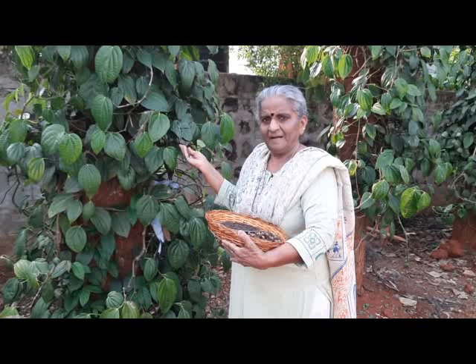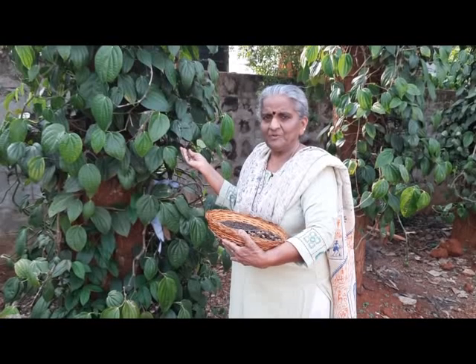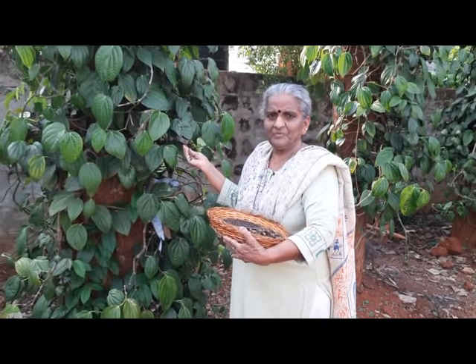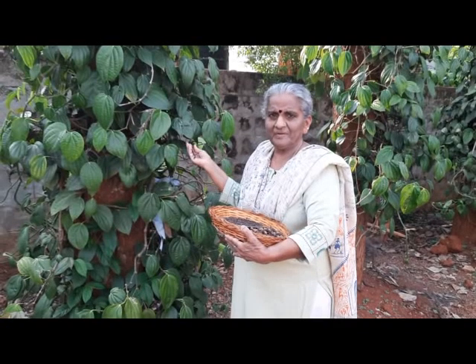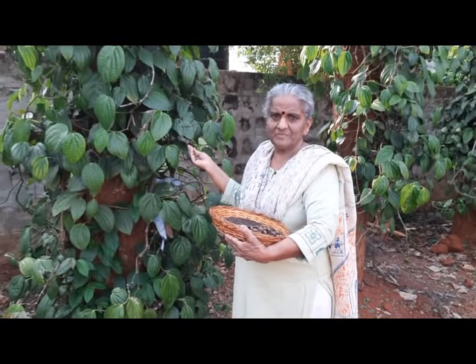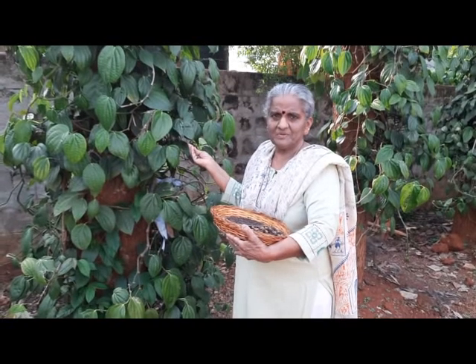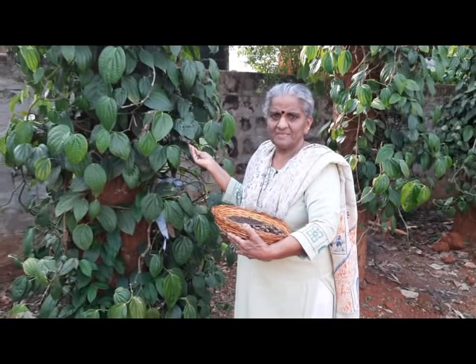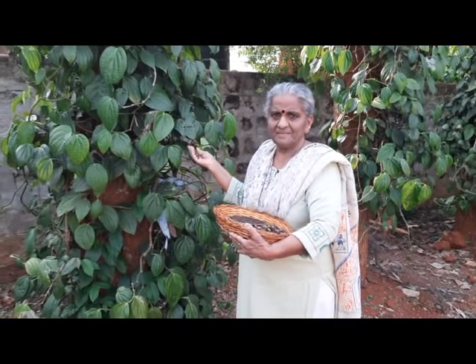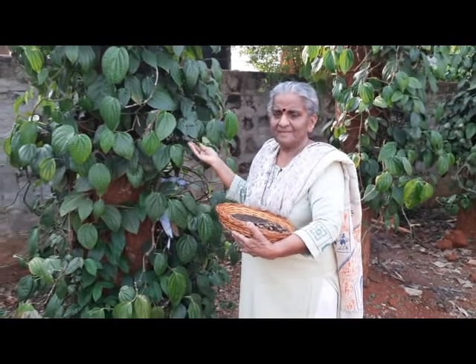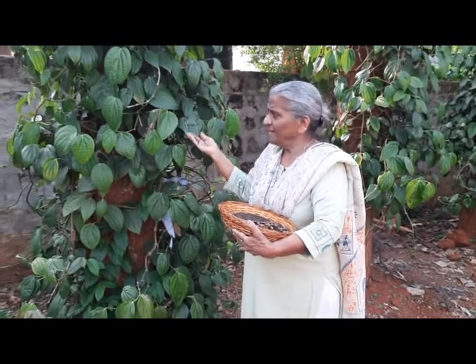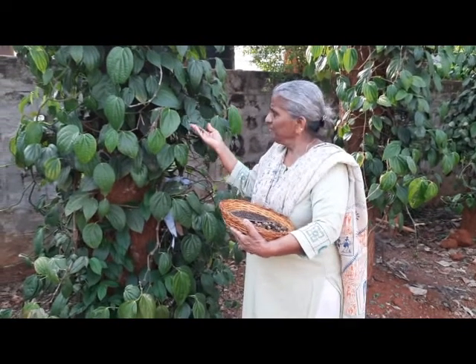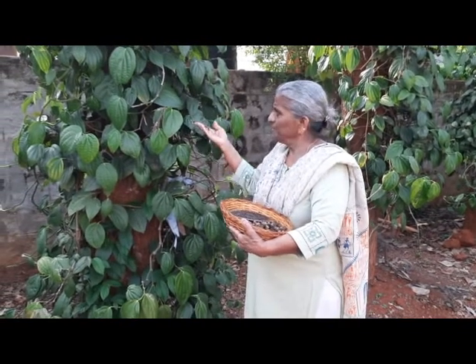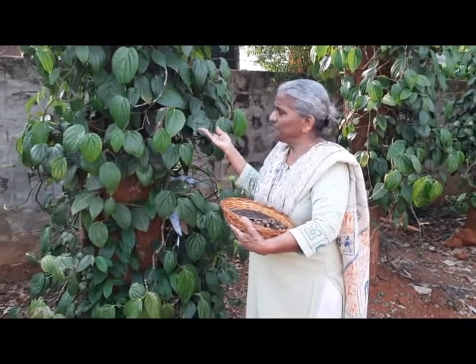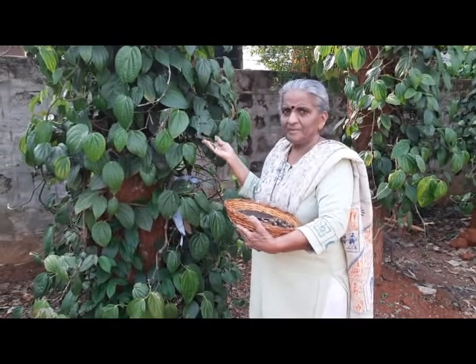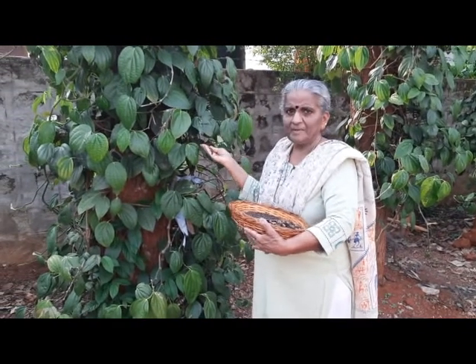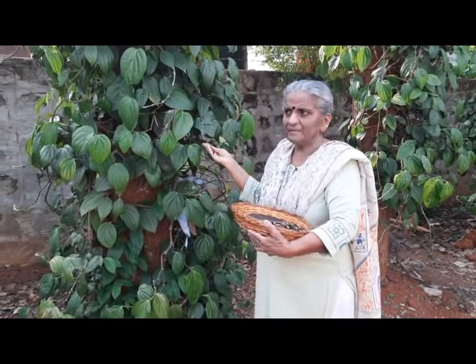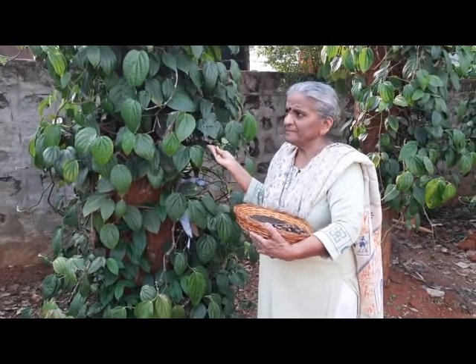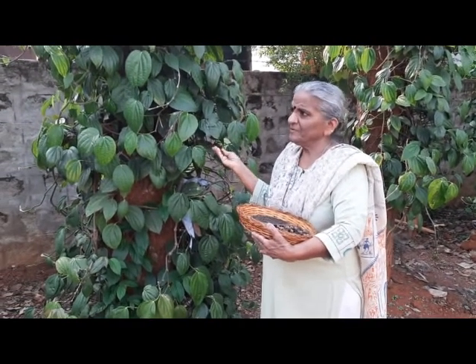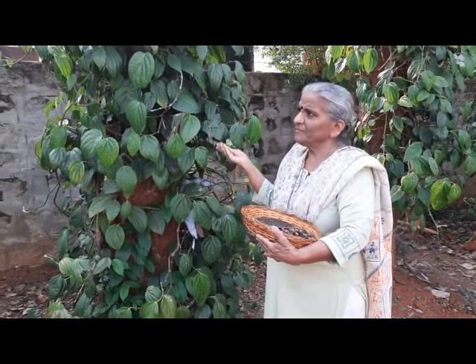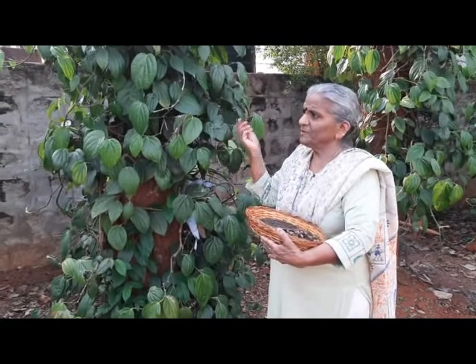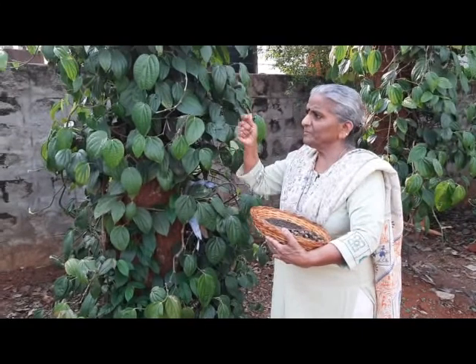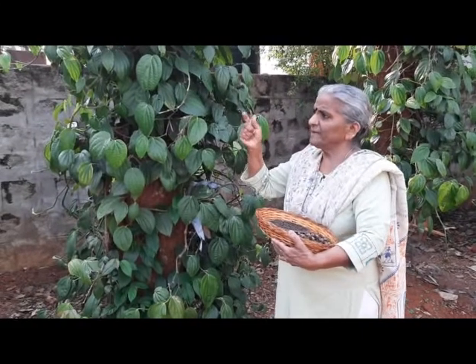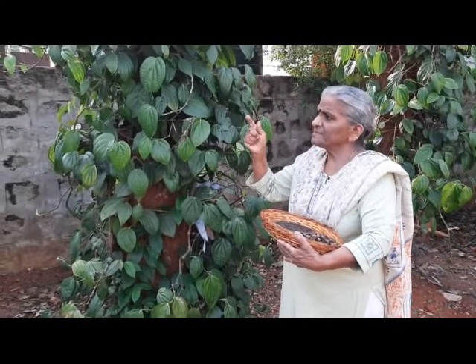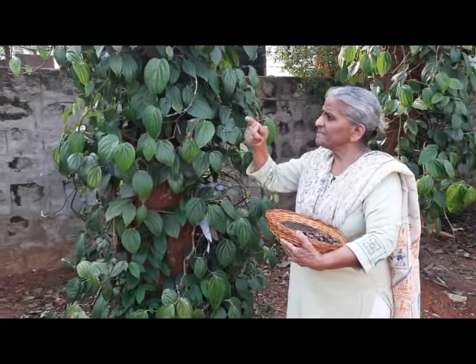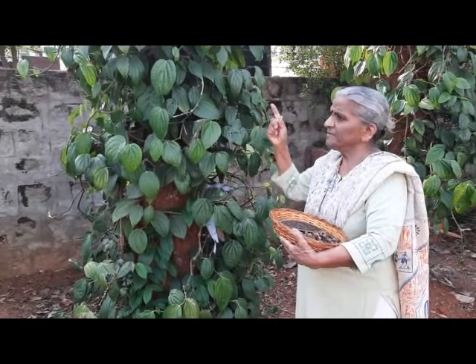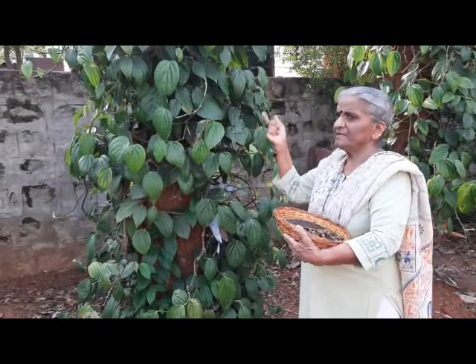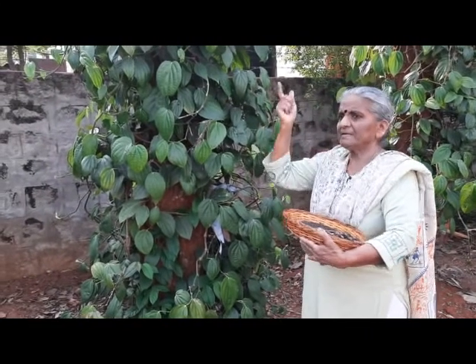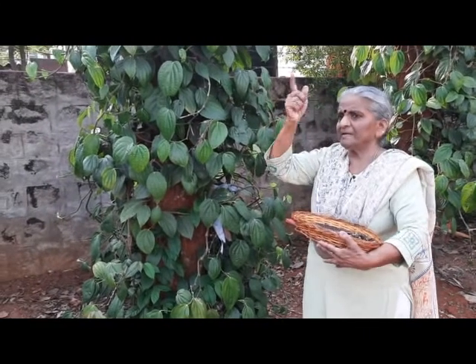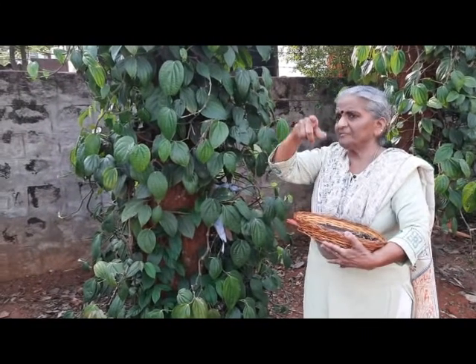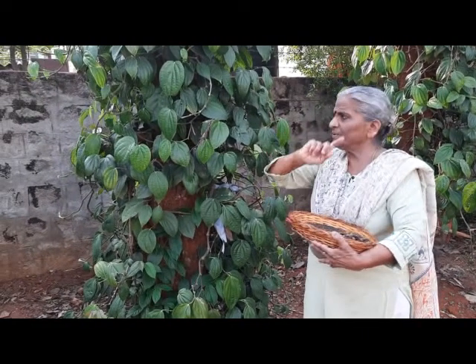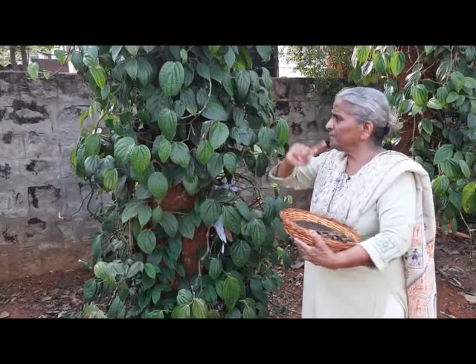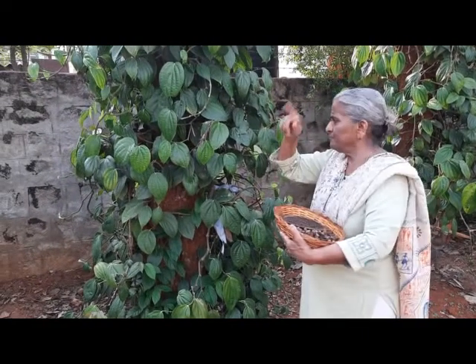Hello everyone and welcome to Suga's kitchen. I am near the pepper tree in my garden. We have about 11 plants — 7 here and 4 in the front.